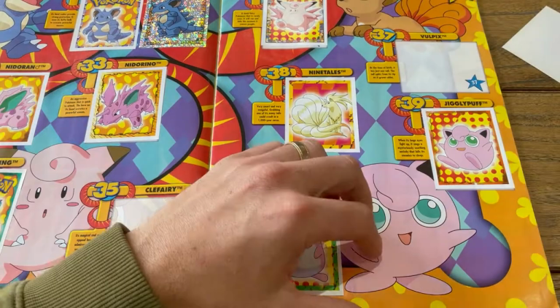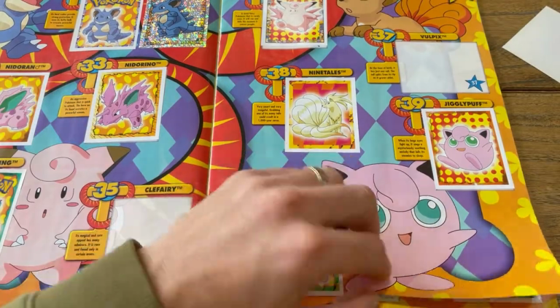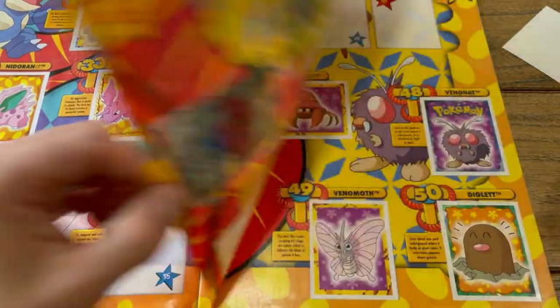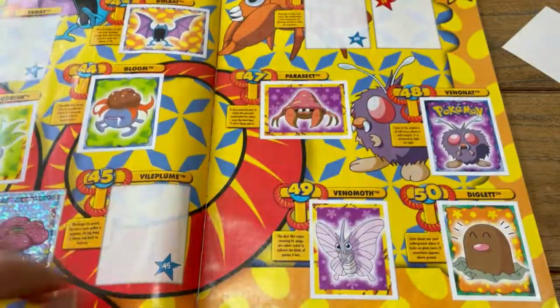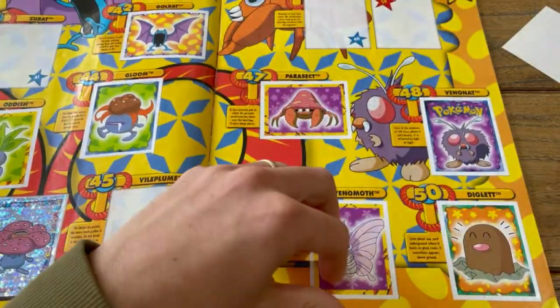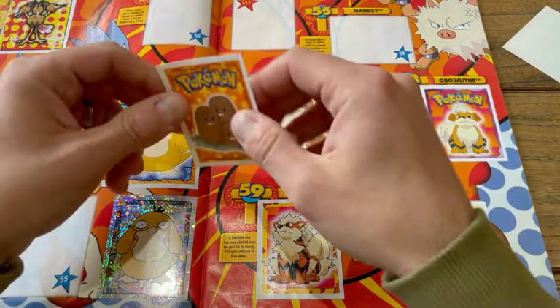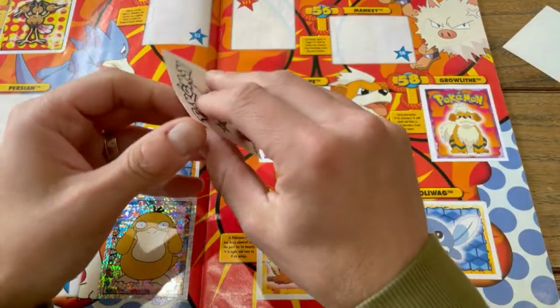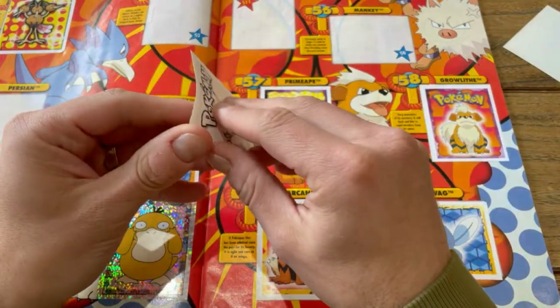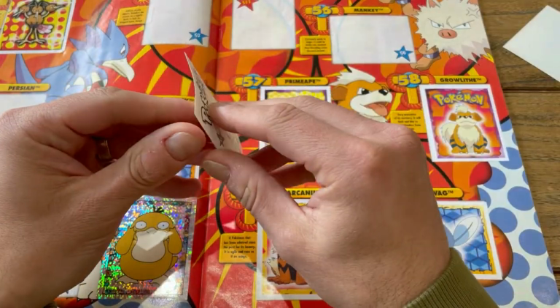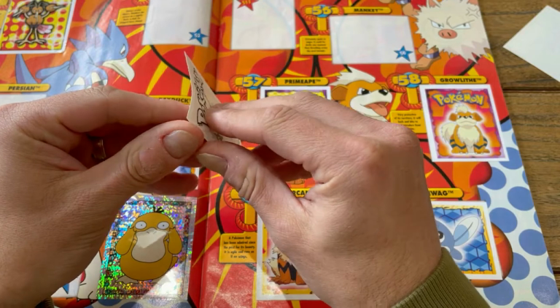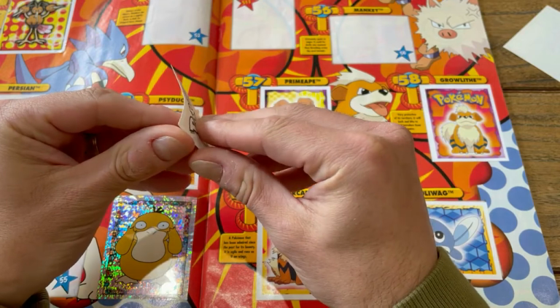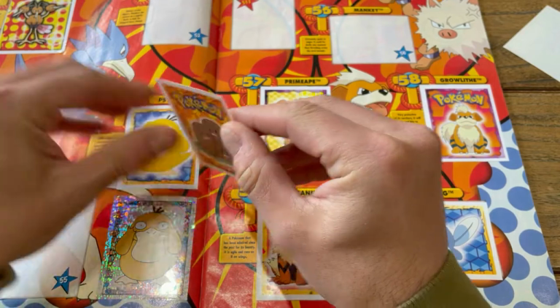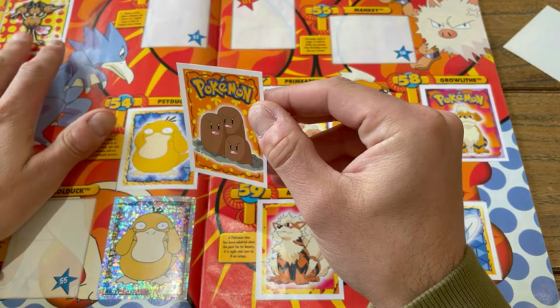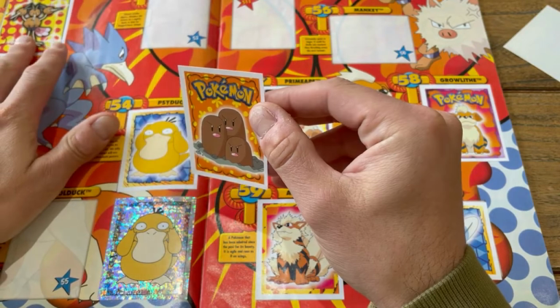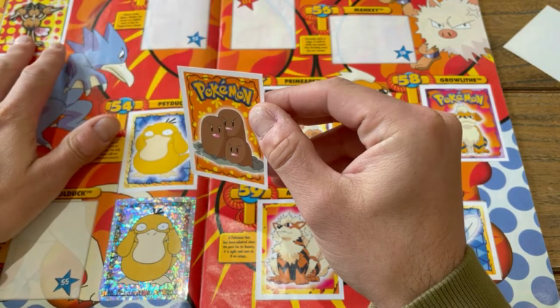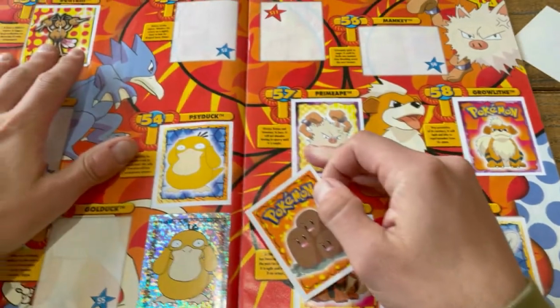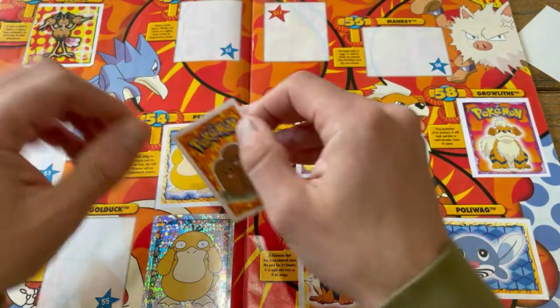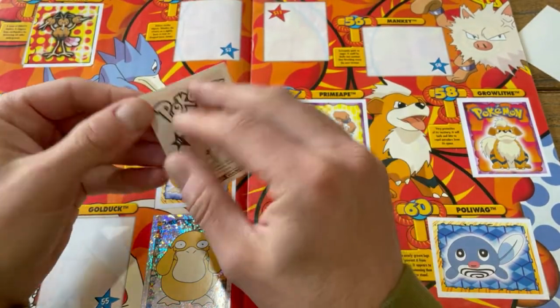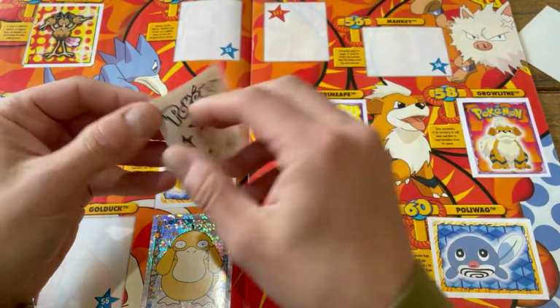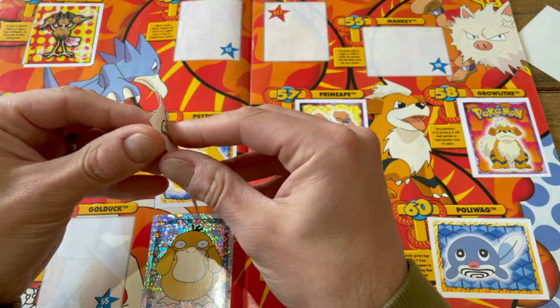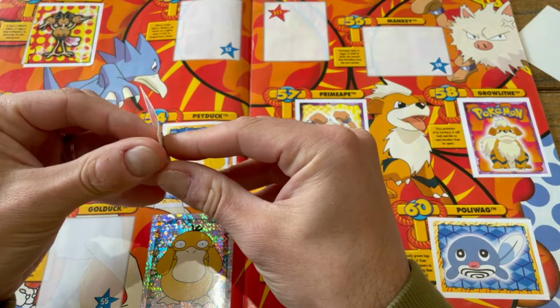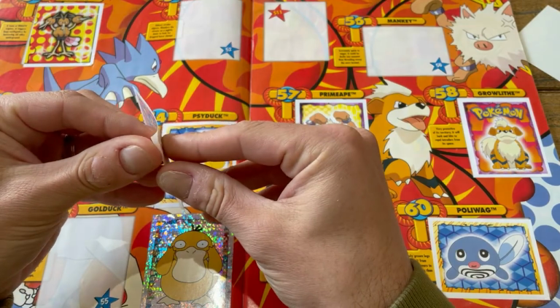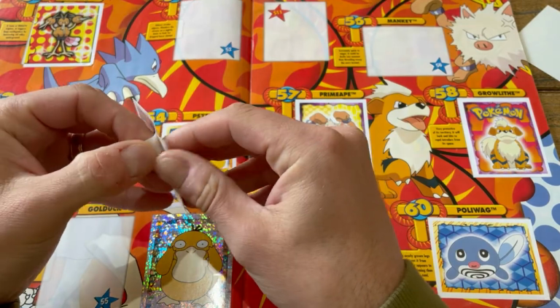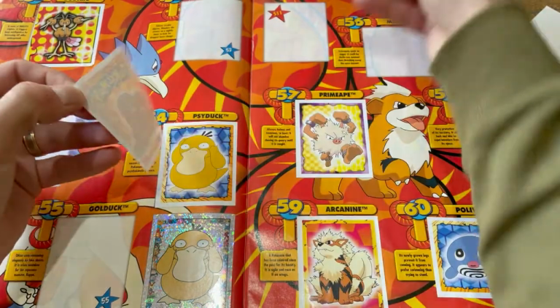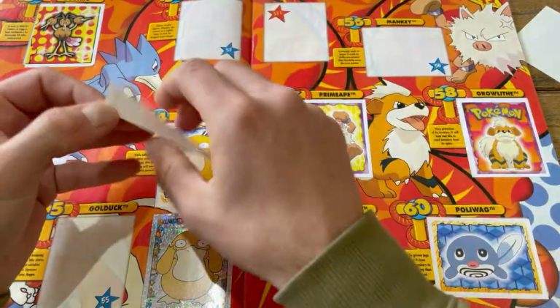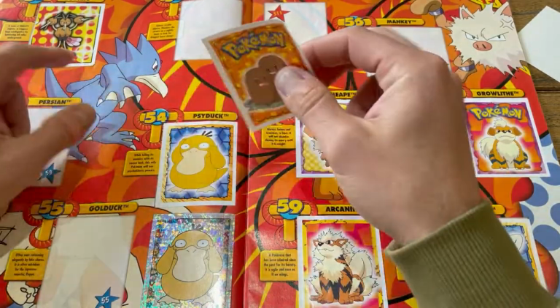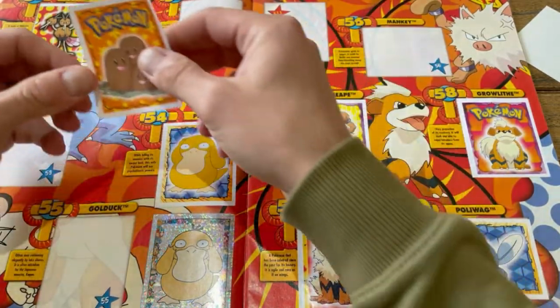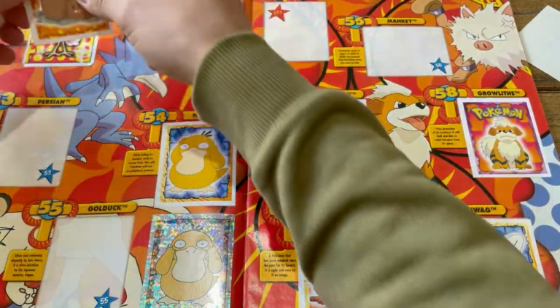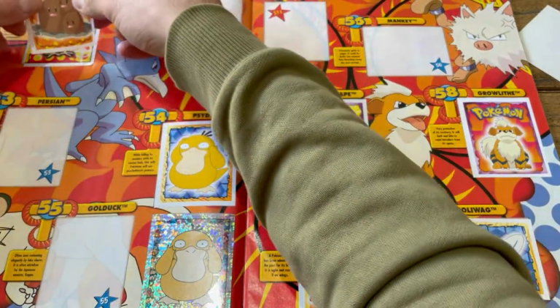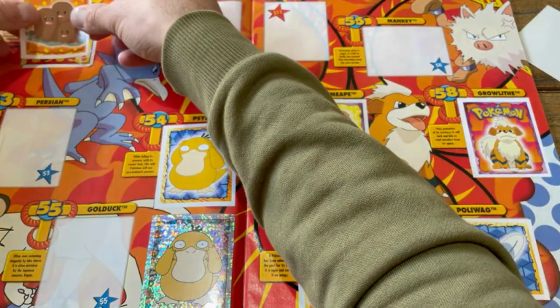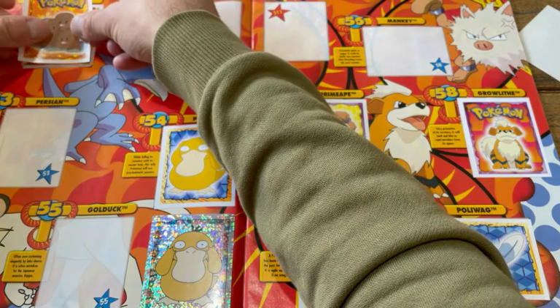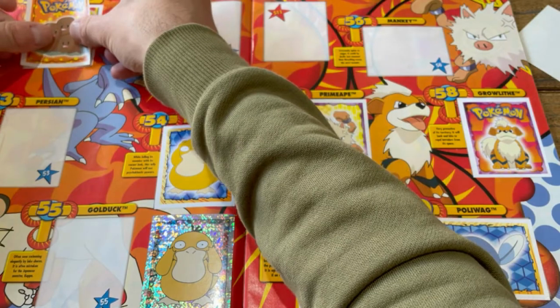I'm going to stop talking. Here's an example — I've put a Dodrio where the Dodrio needs to go: number 51. But I've already got that Dodrio somewhere else, so I'm just going to stick that over the top.